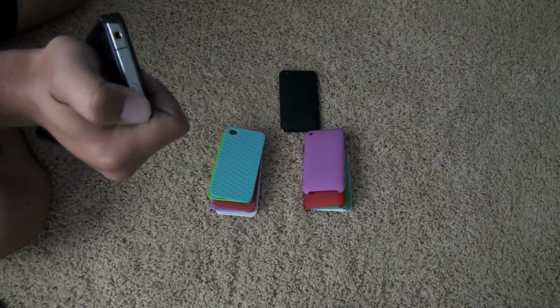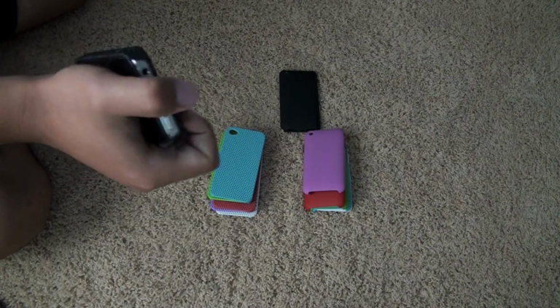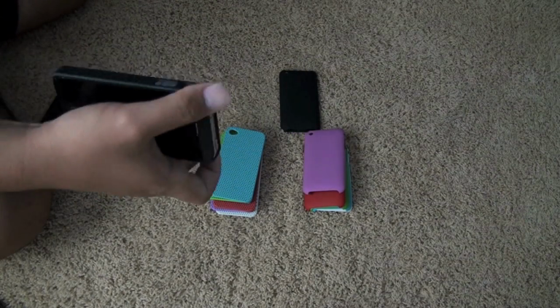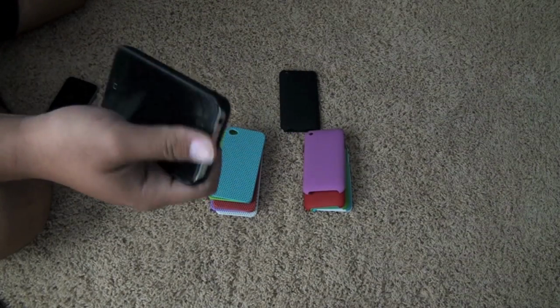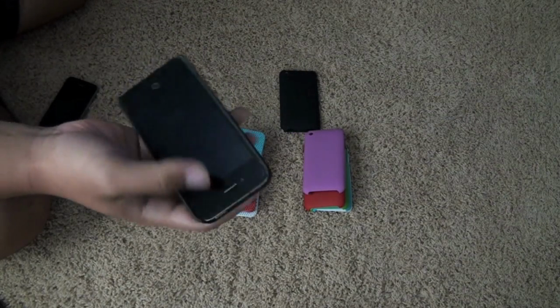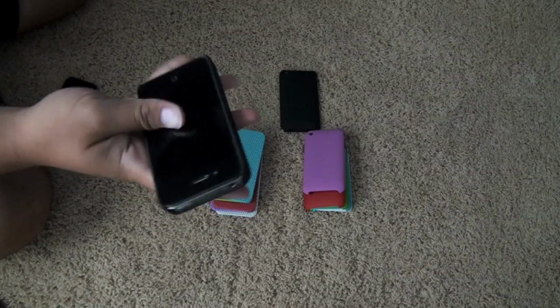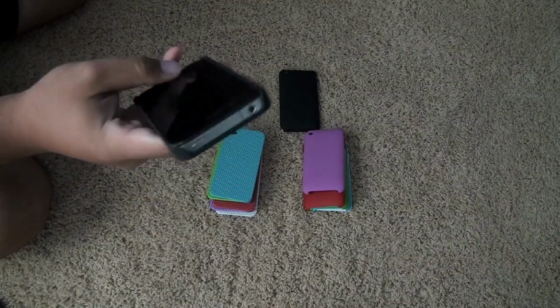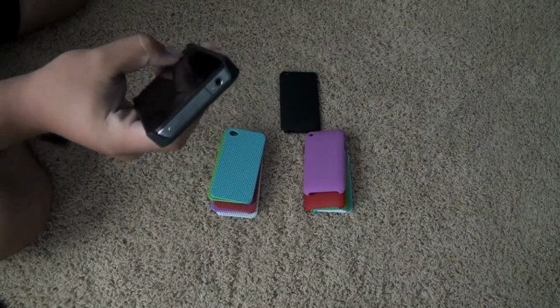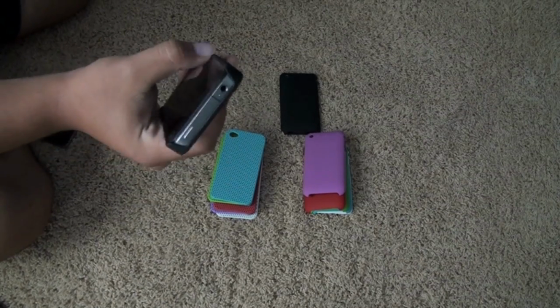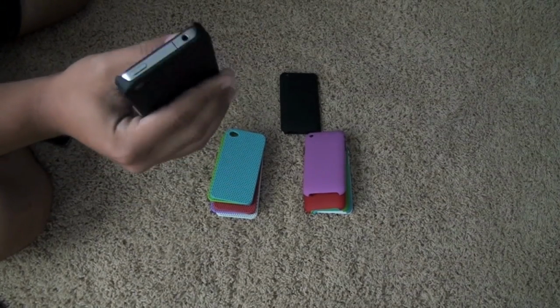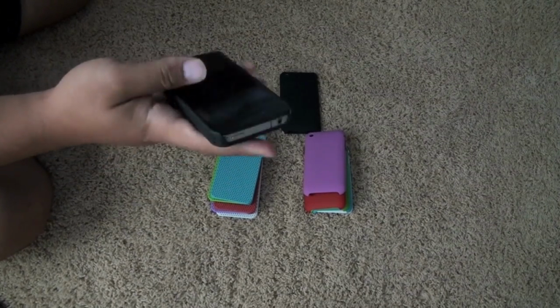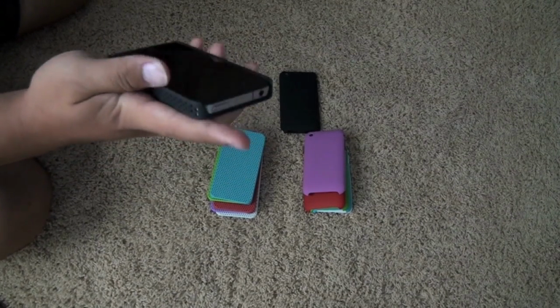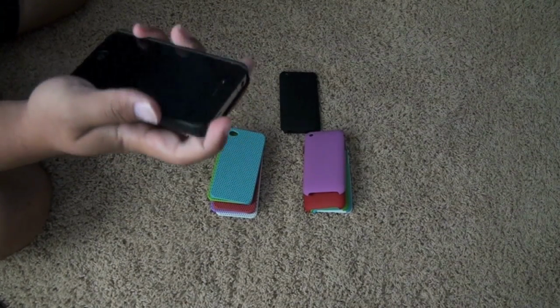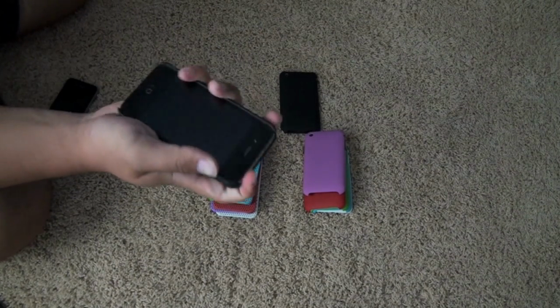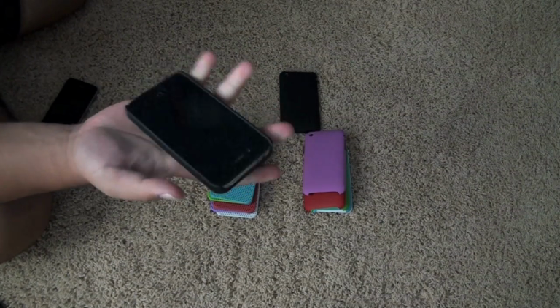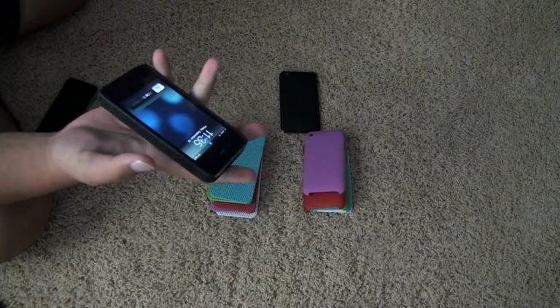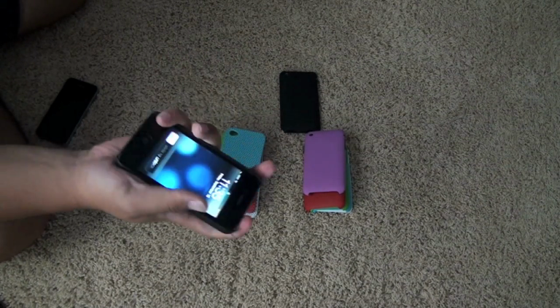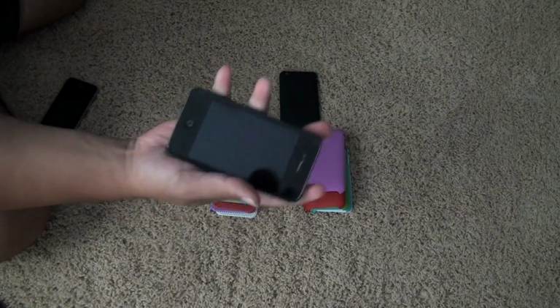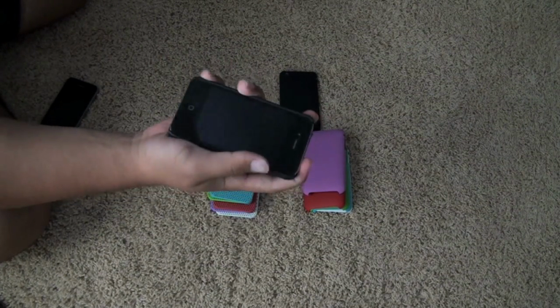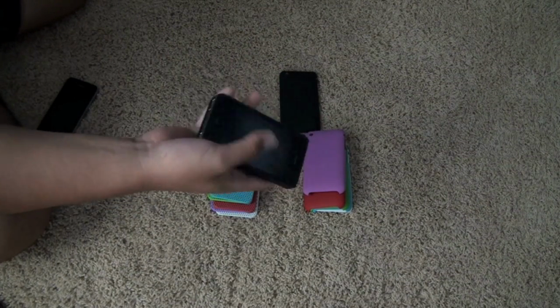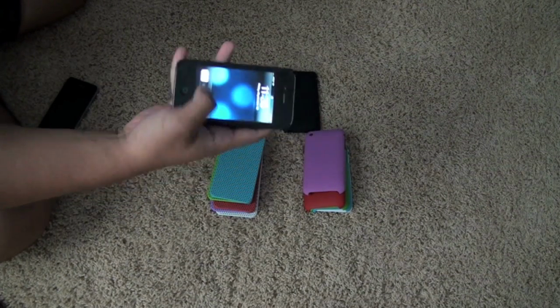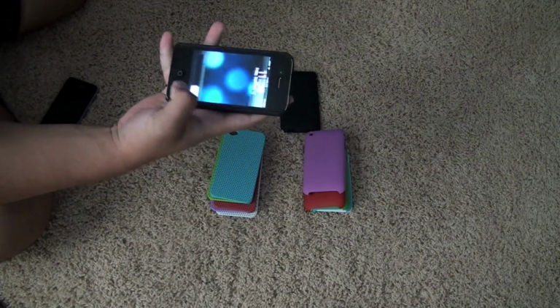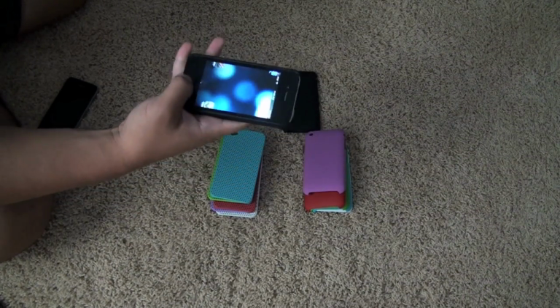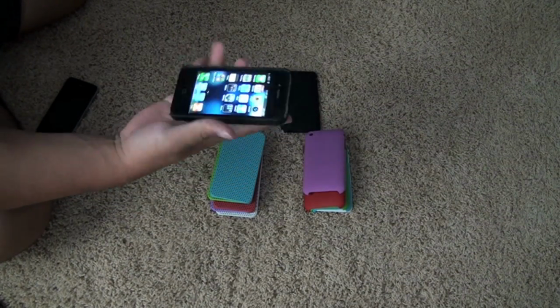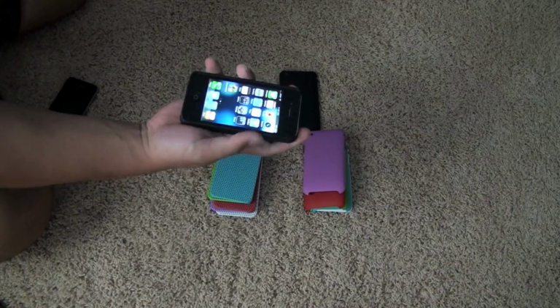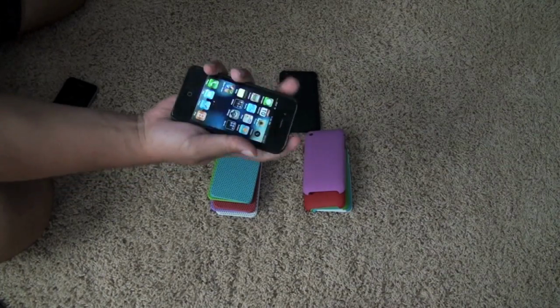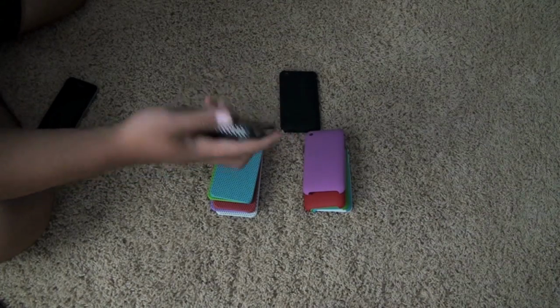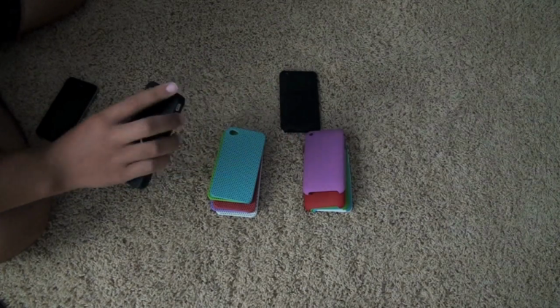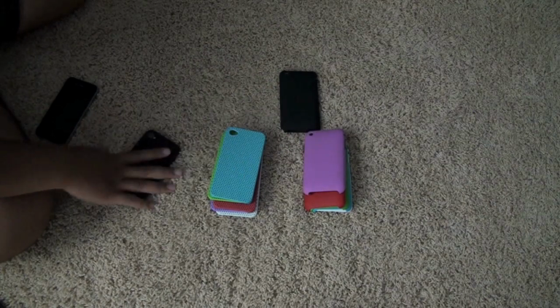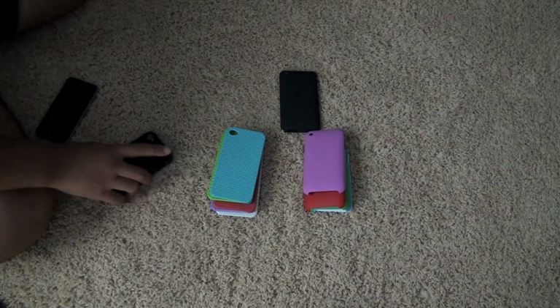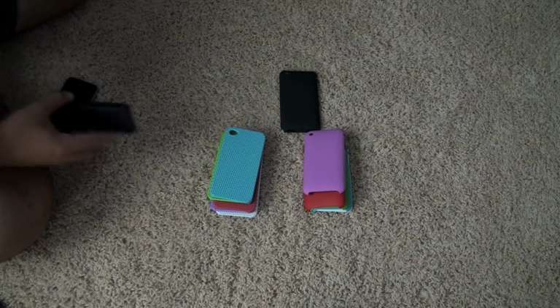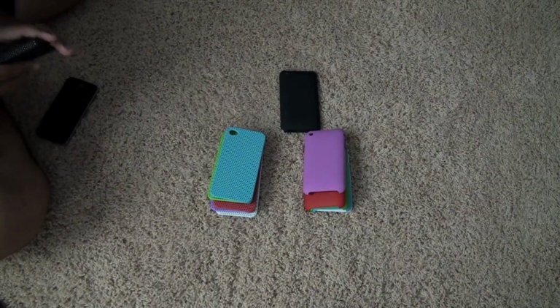You also have open access to the top part, which makes it very easy to lock with one hand. You can see full control over it still. Very easy, very nice.